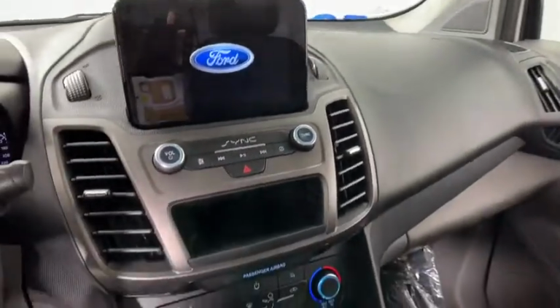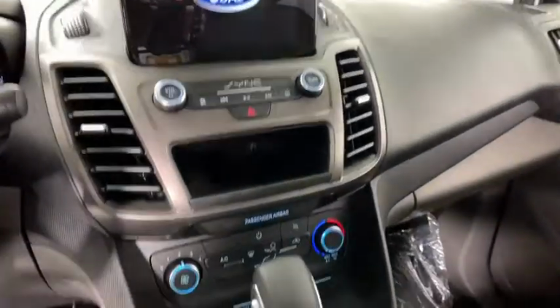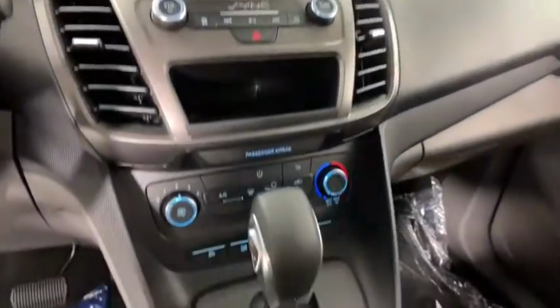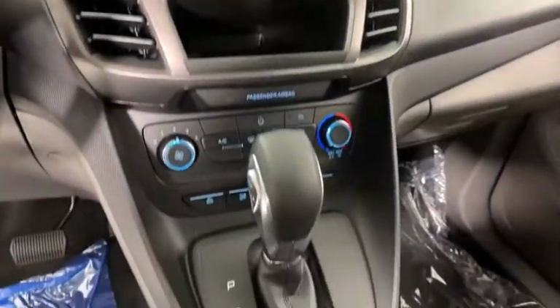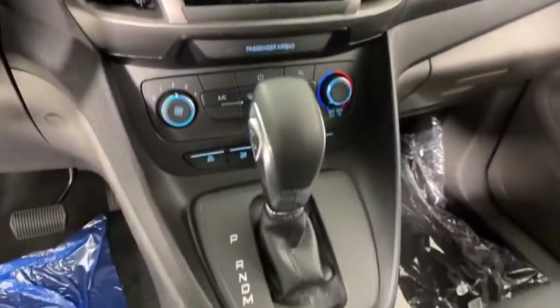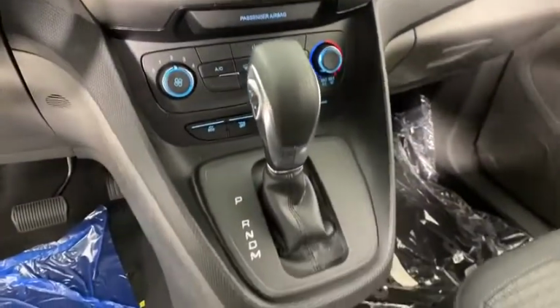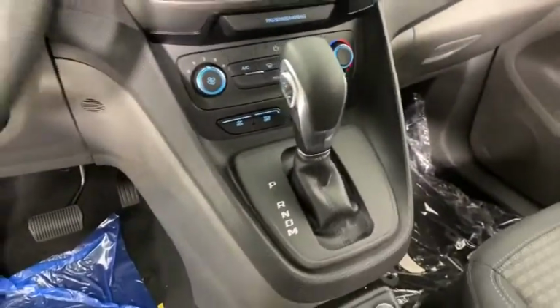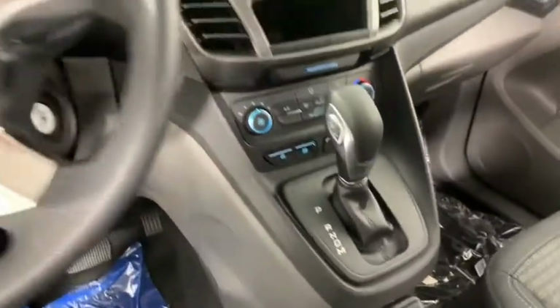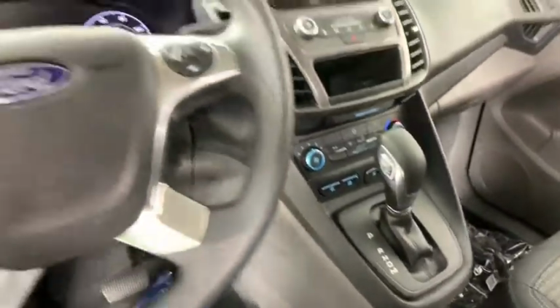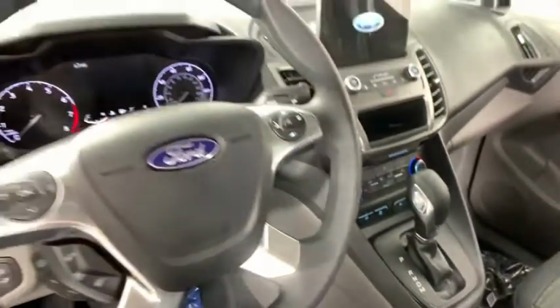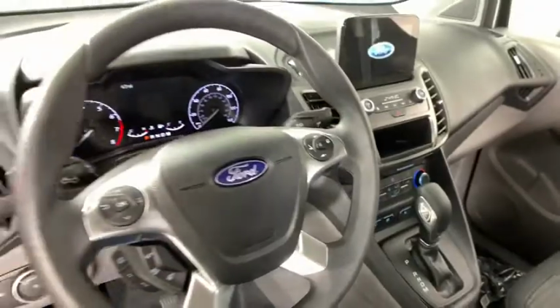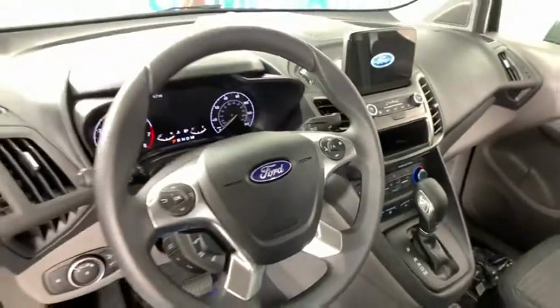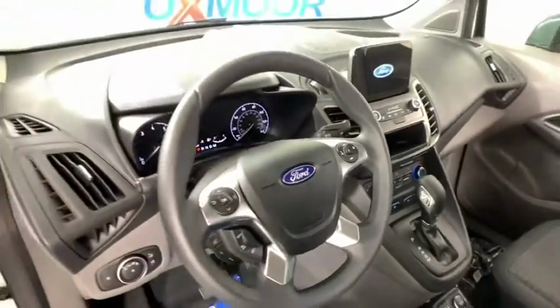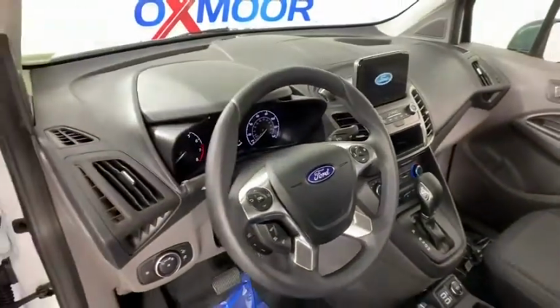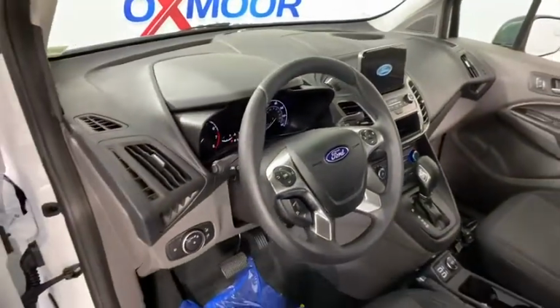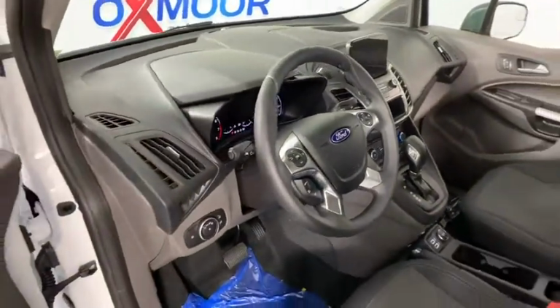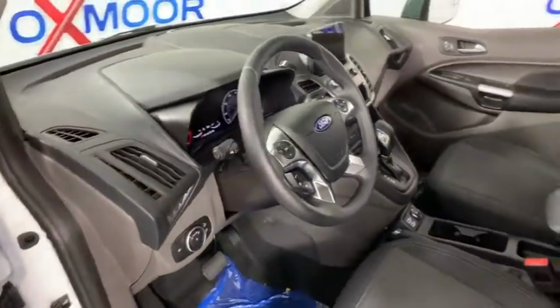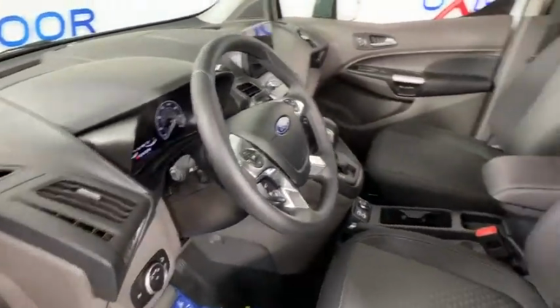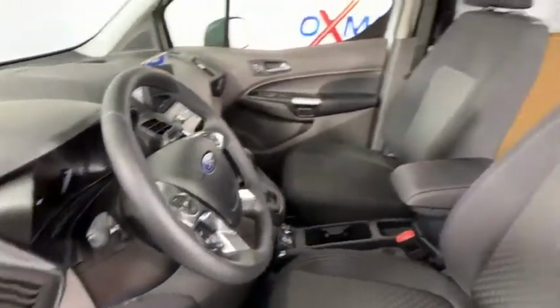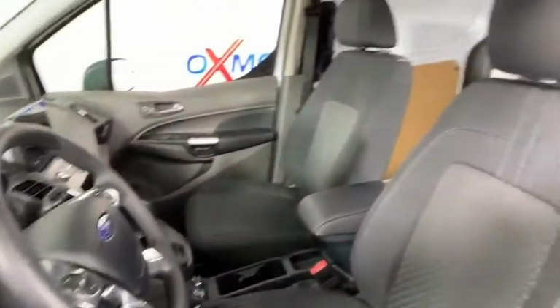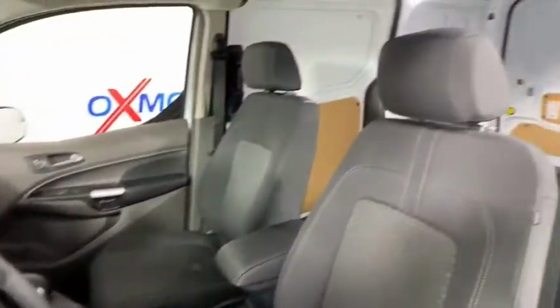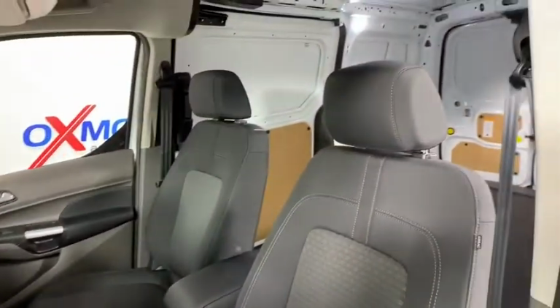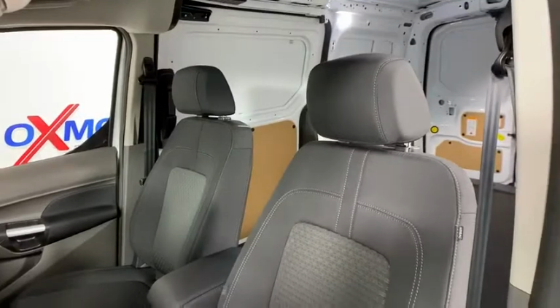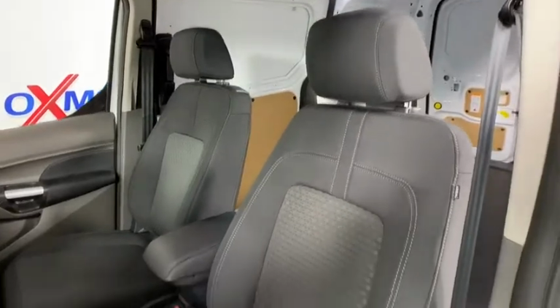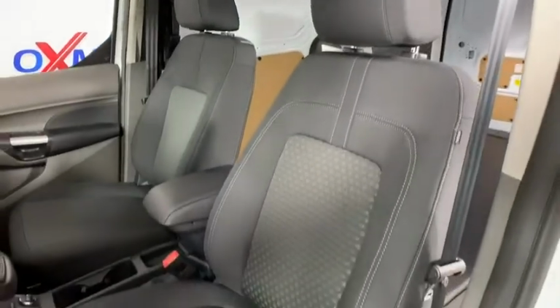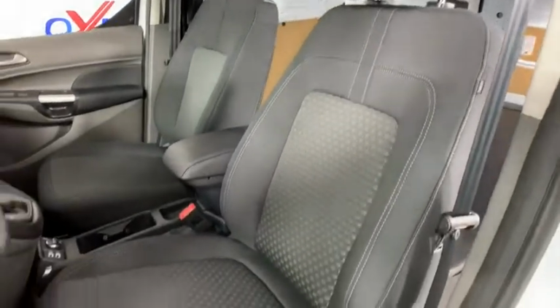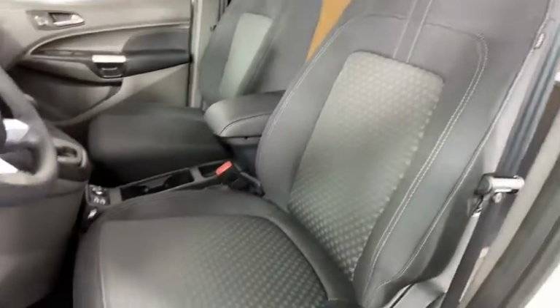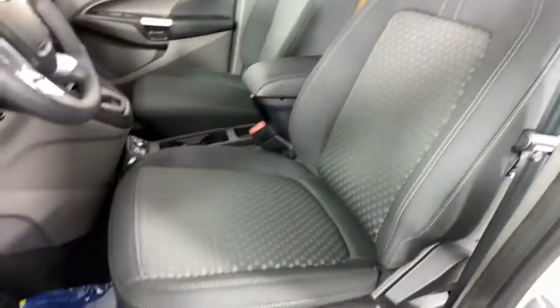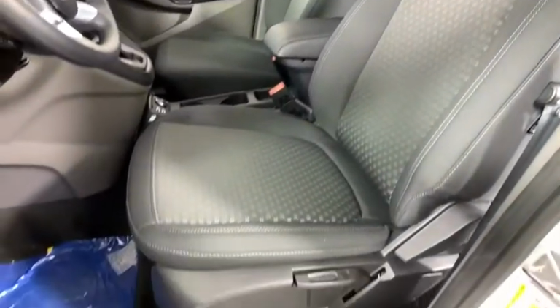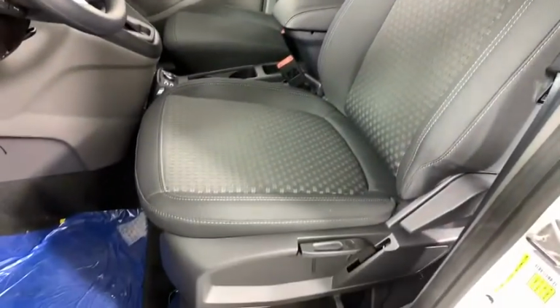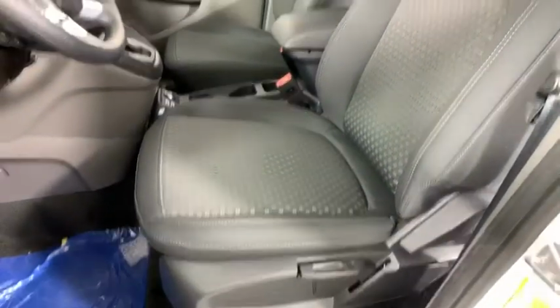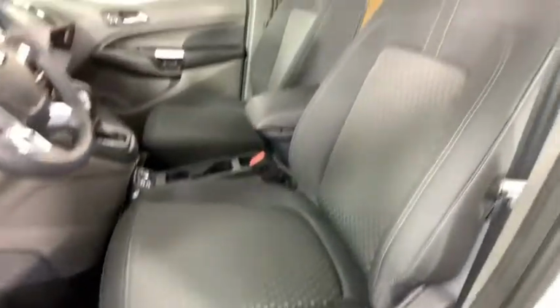Electronic stability control, power windows, overhead console, tachometer, remote keyless entry, brake assist, front reading lamps, front bucket seats, tilt steering wheel, driver vanity mirror, passenger vanity mirror.